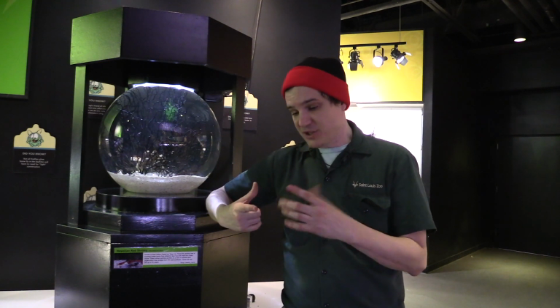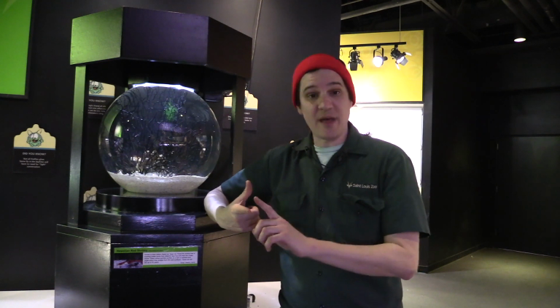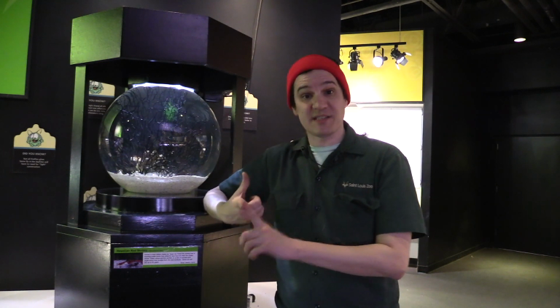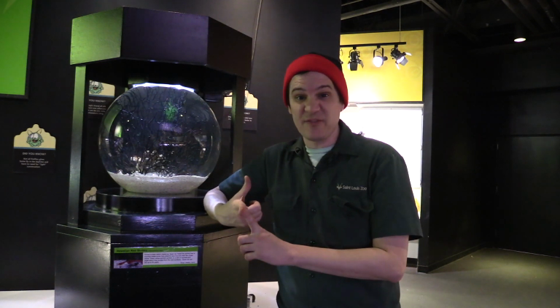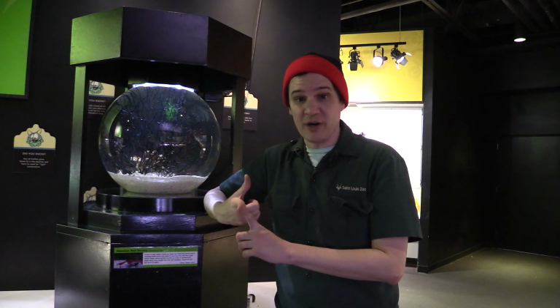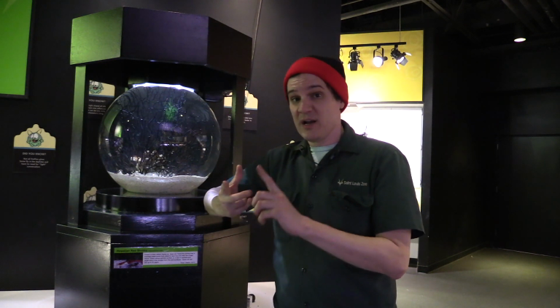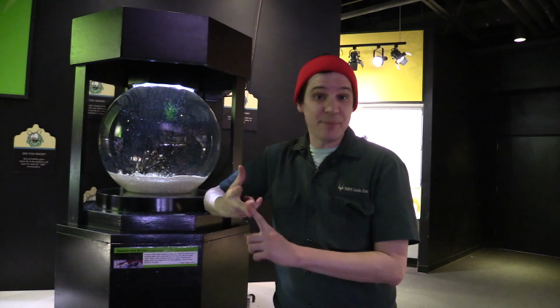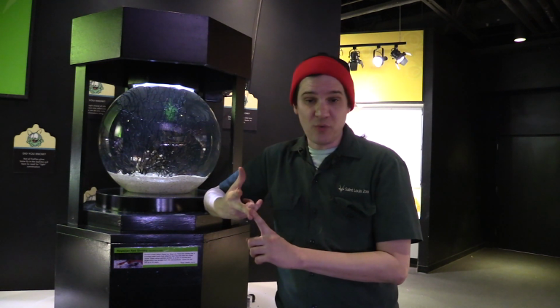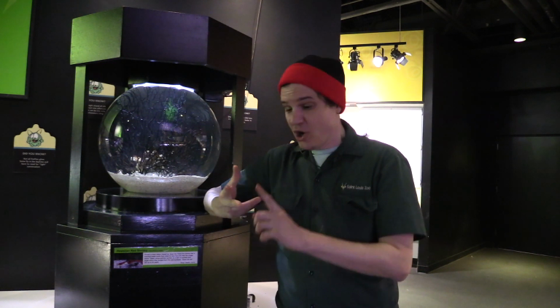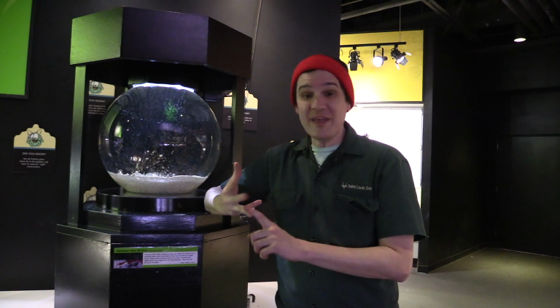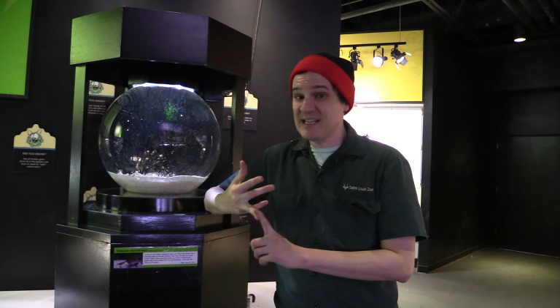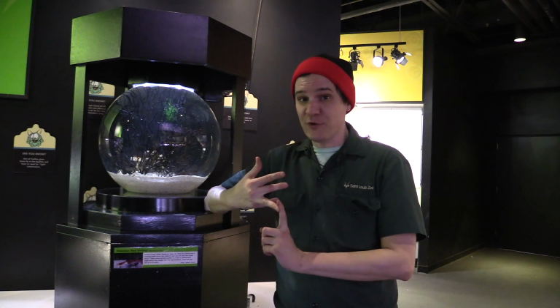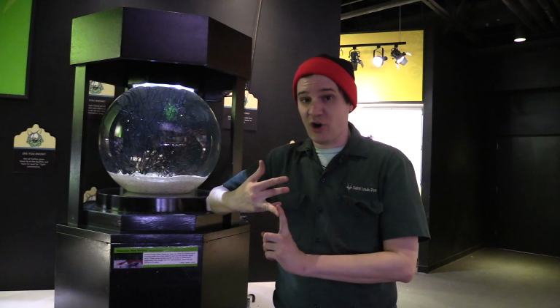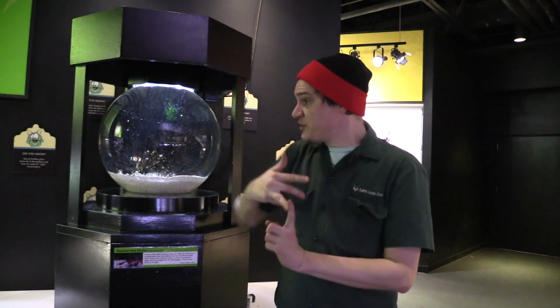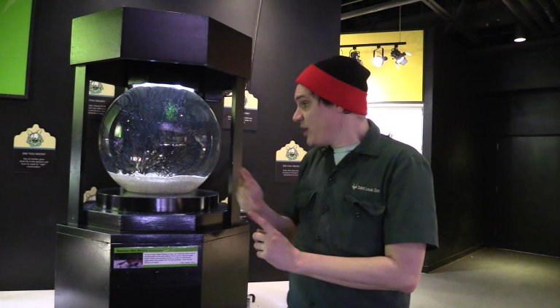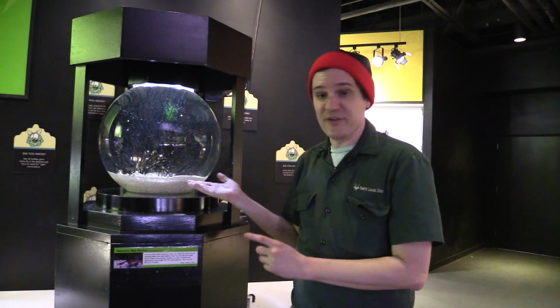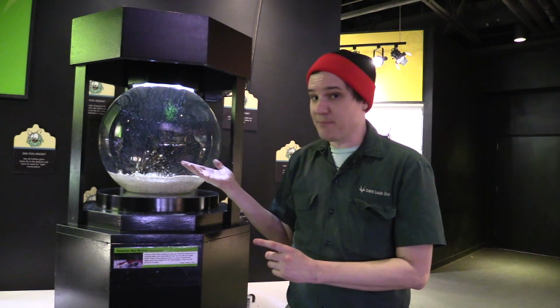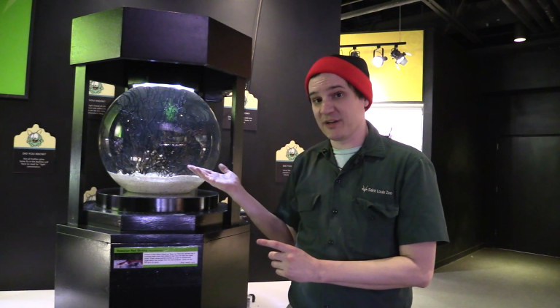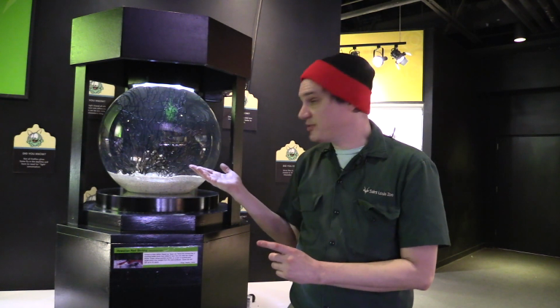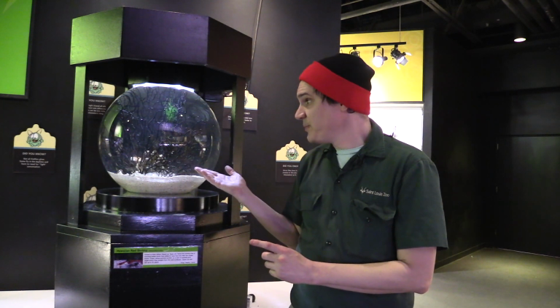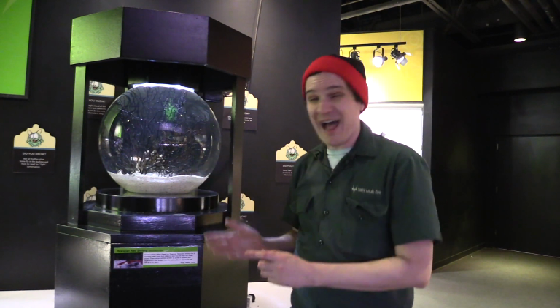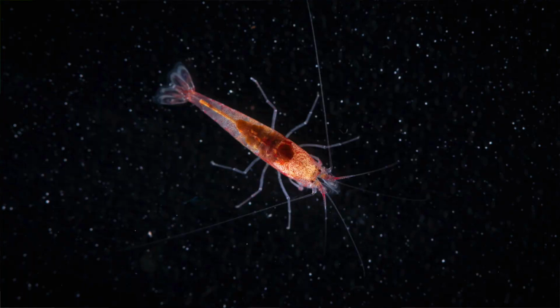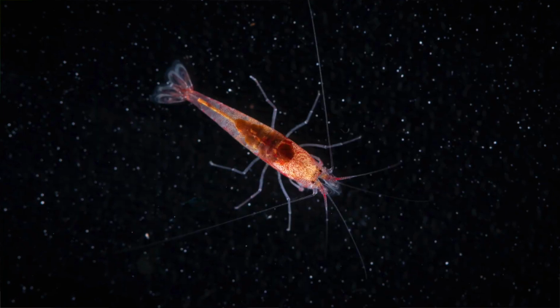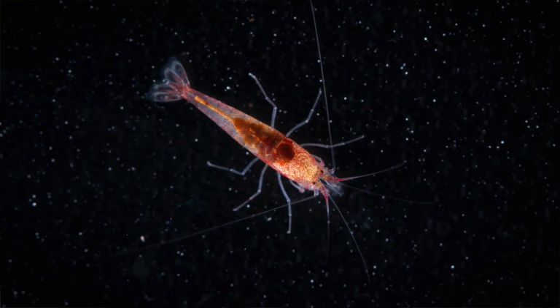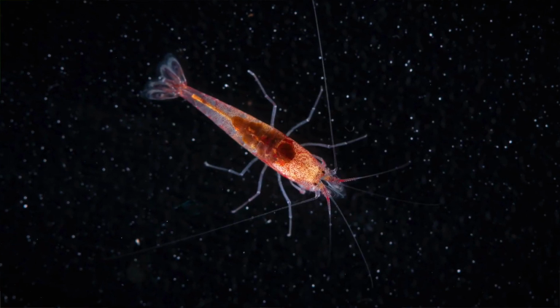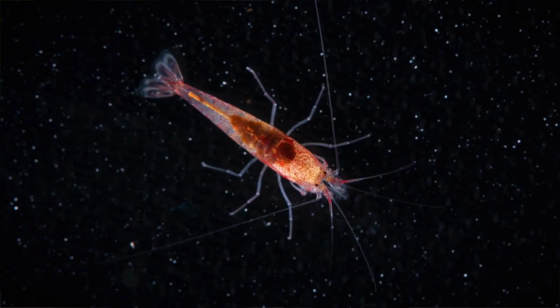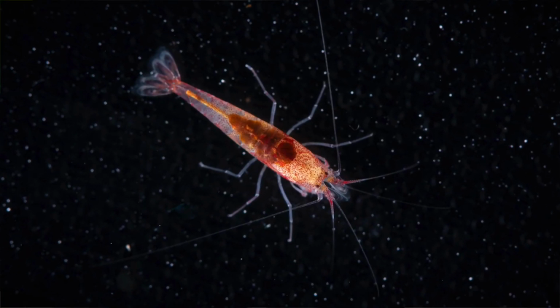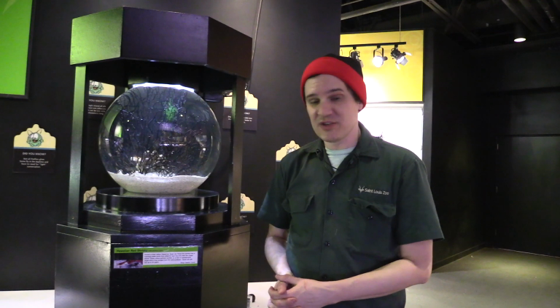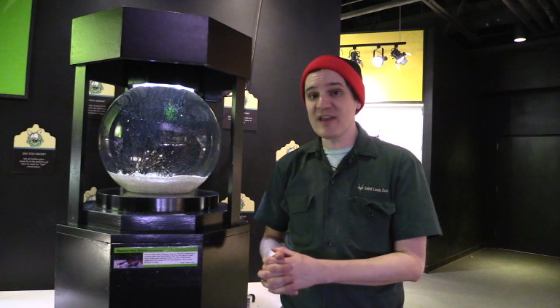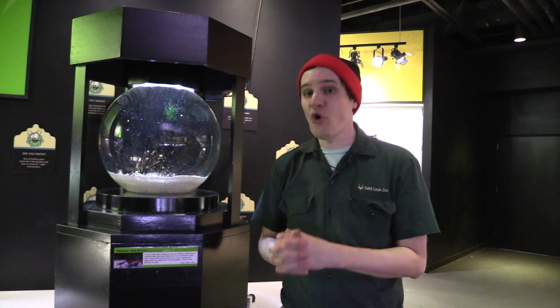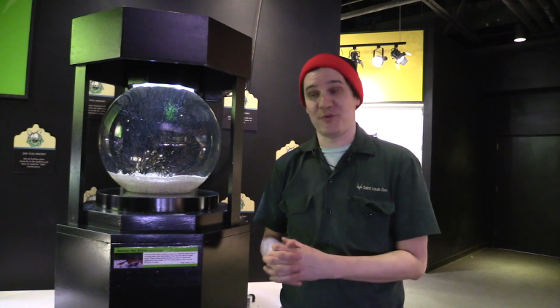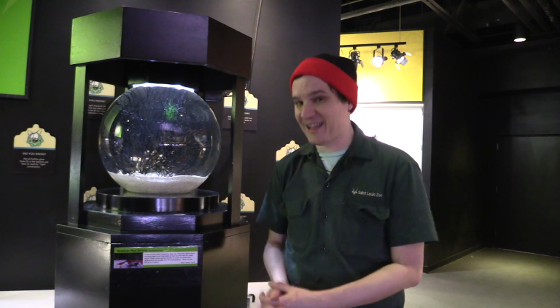Whether that be the salinity of the water, the temperature of the water, or the existence of food at all. They live in this shrimp bubble here at the St. Louis Zoo and I feed them about once every three to five weeks. So they eat almost nothing.